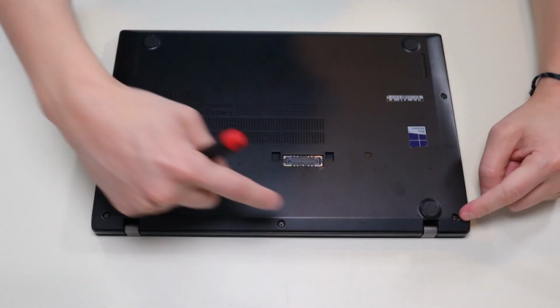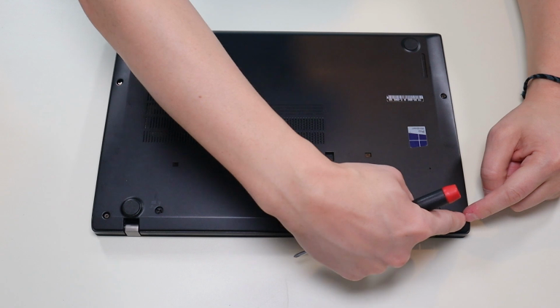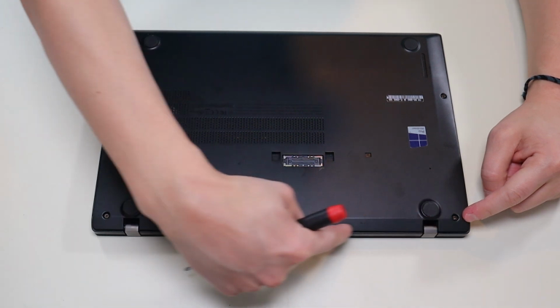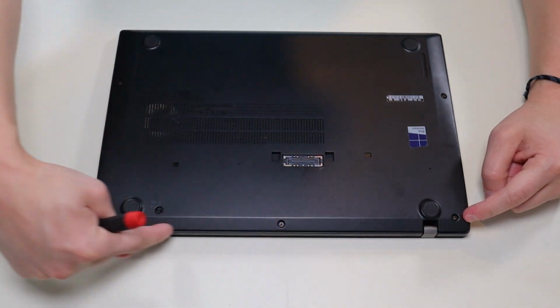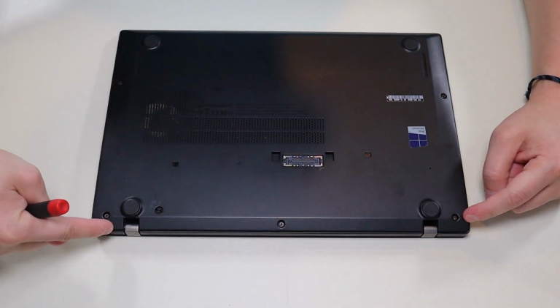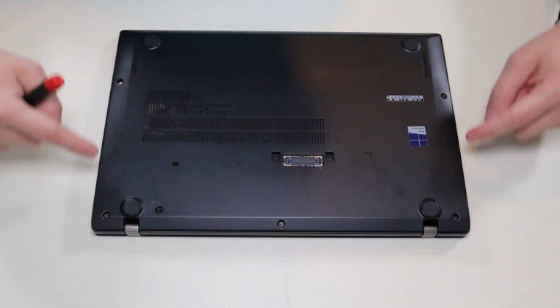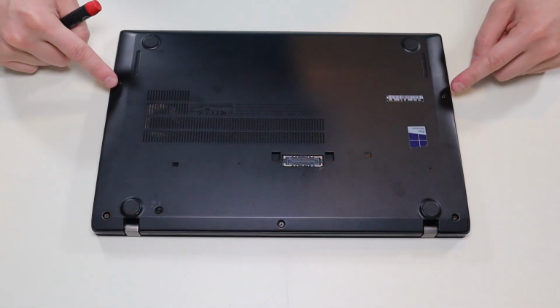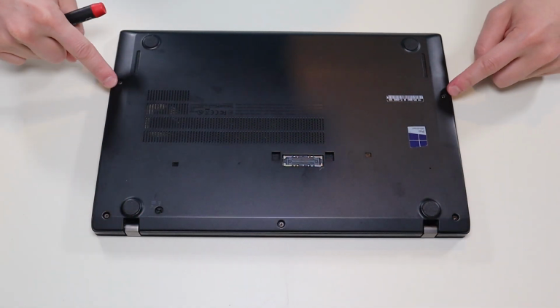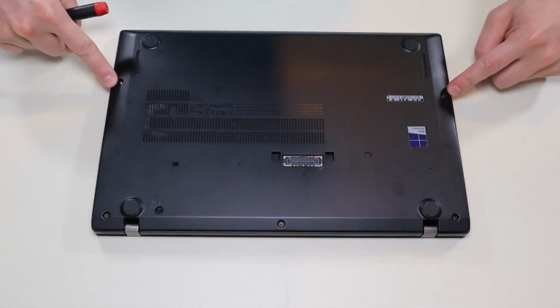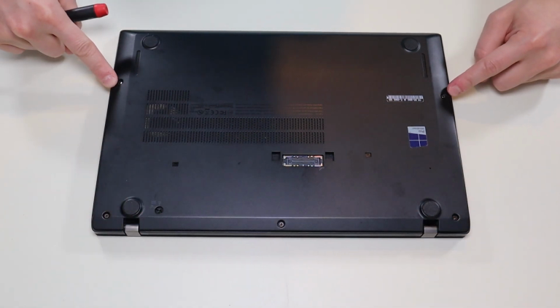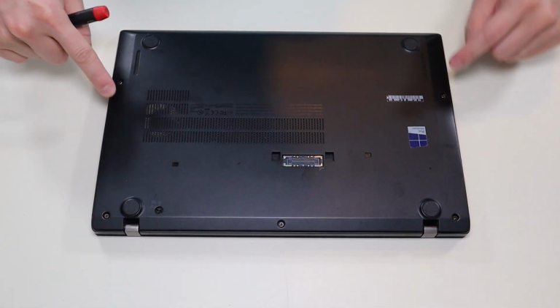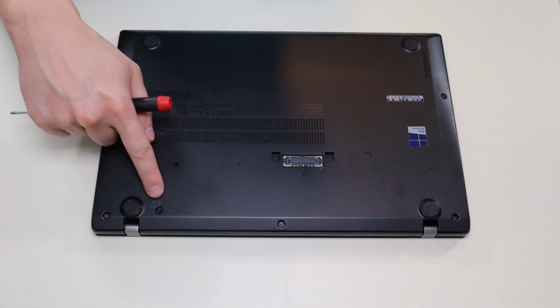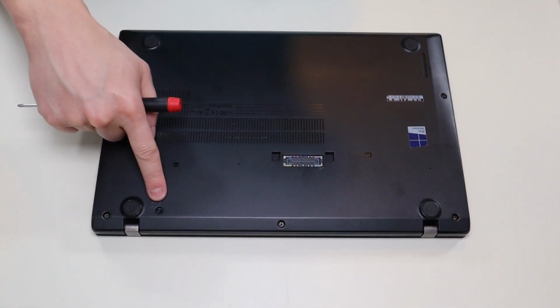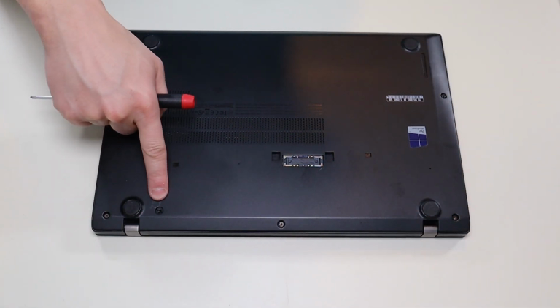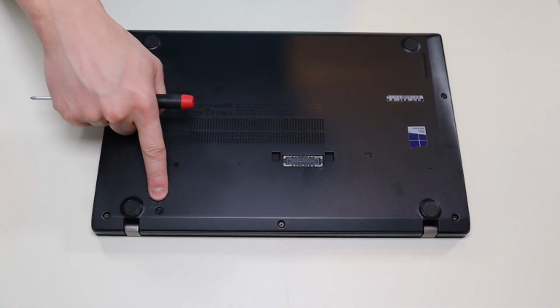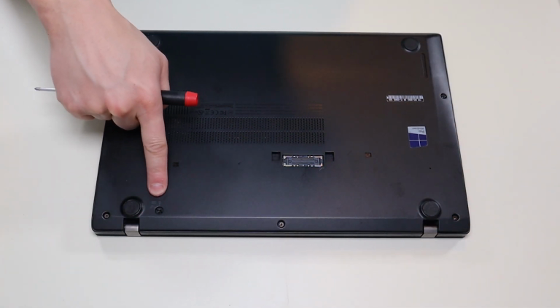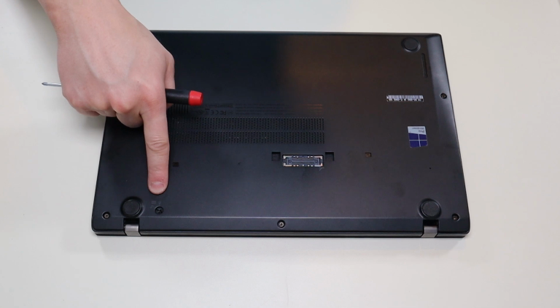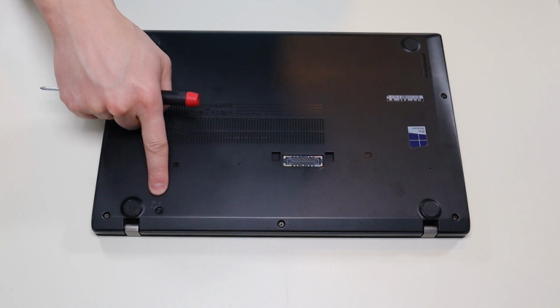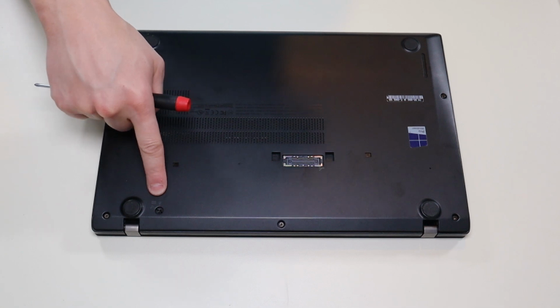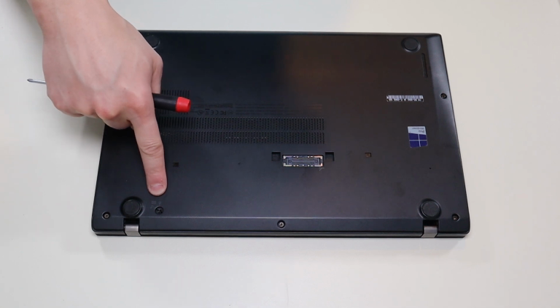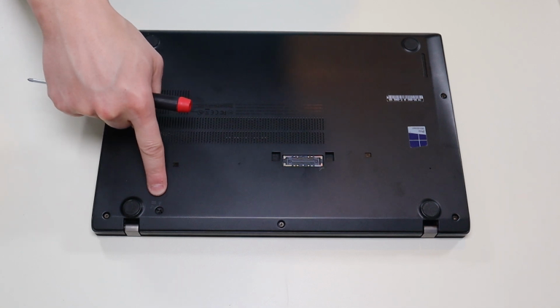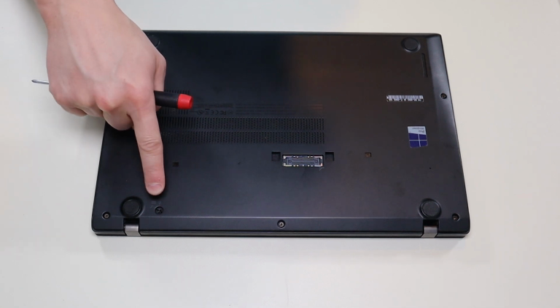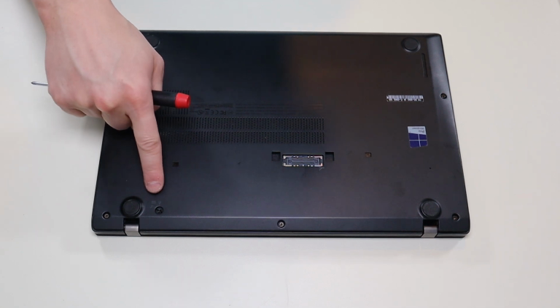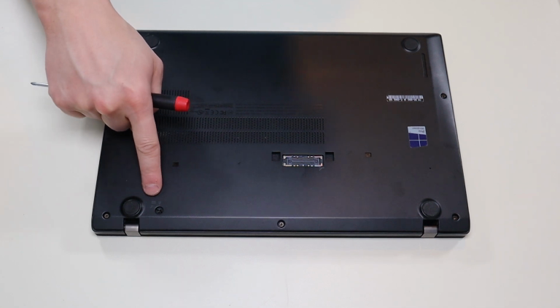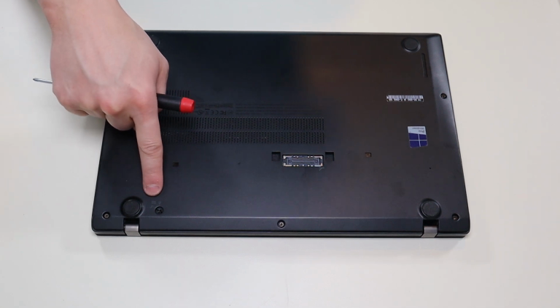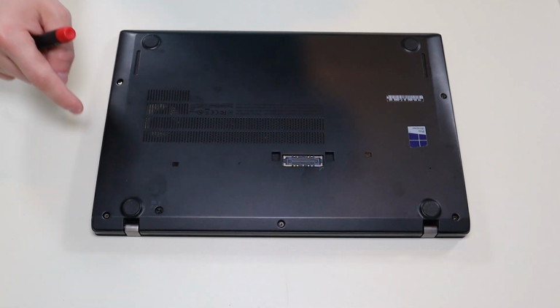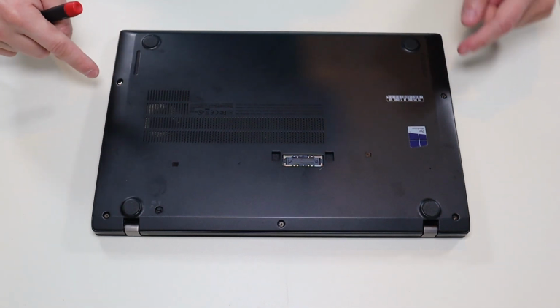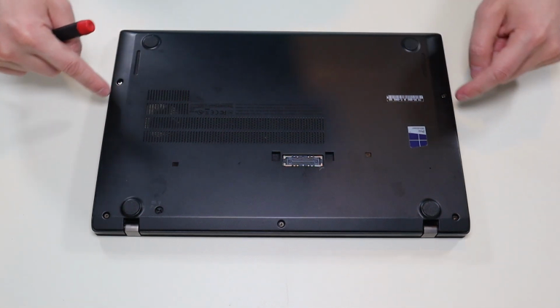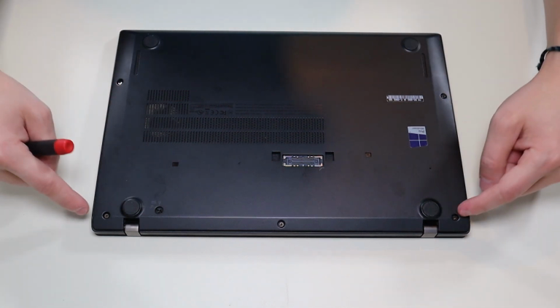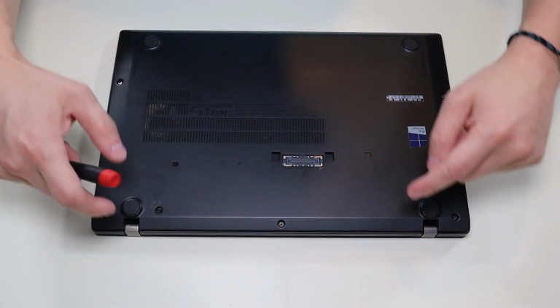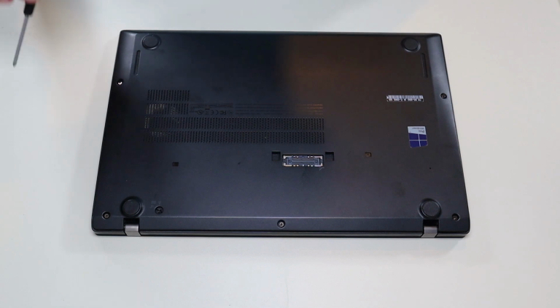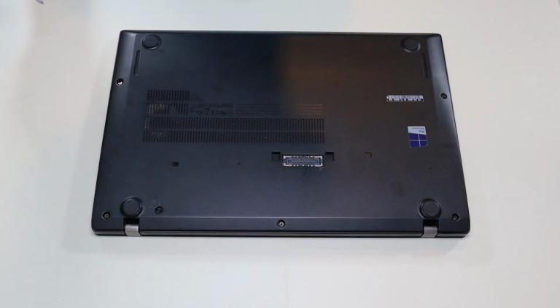I have these three screws up top, these two screws here, and that's your keyboard screw. That's a switch that releases your keyboard if that's all you're after. I'm going to go across and take all these screws out.